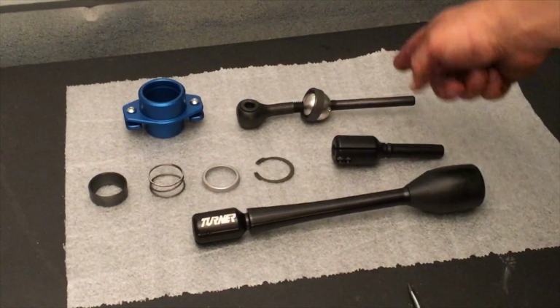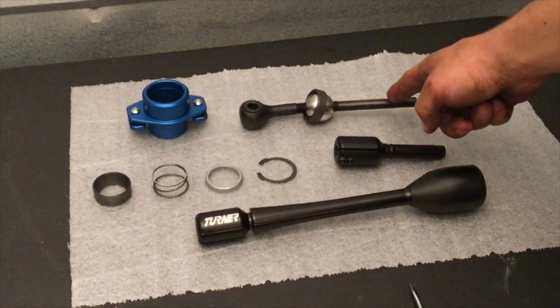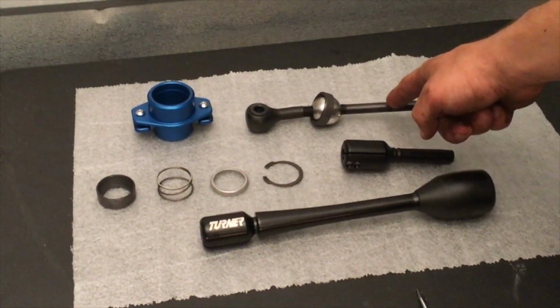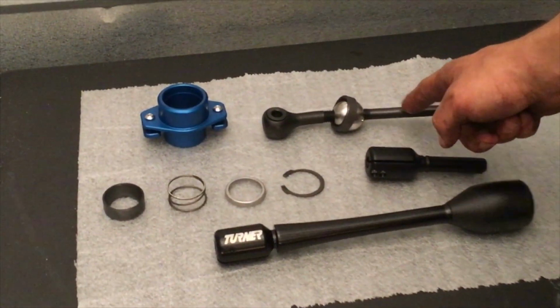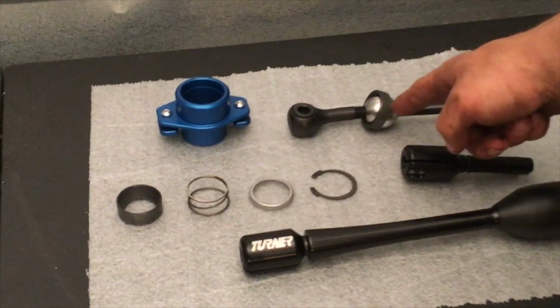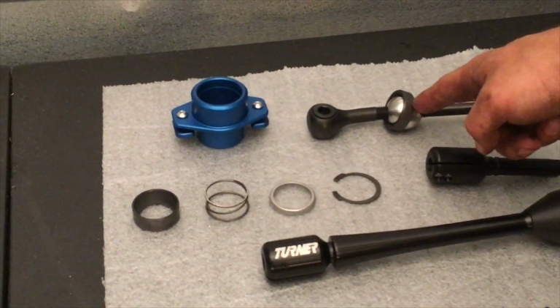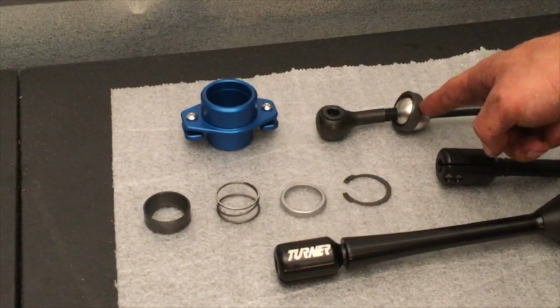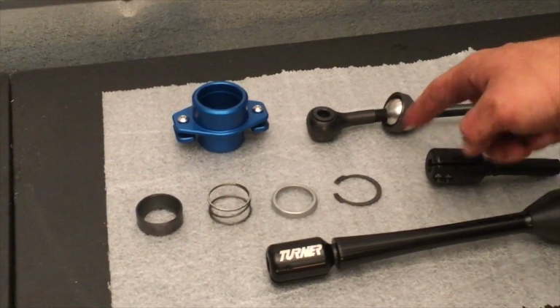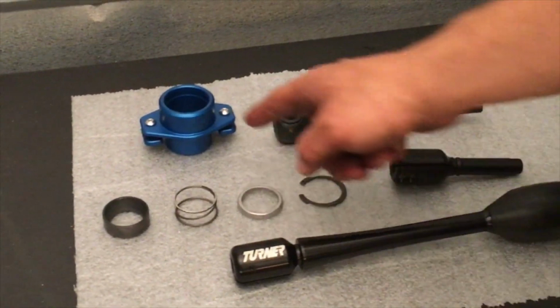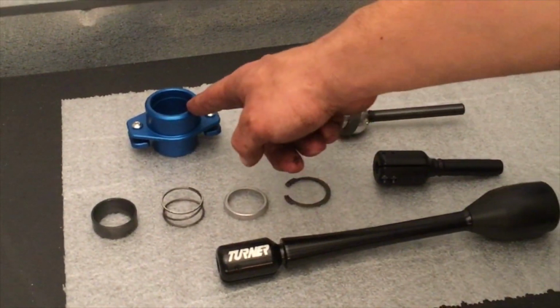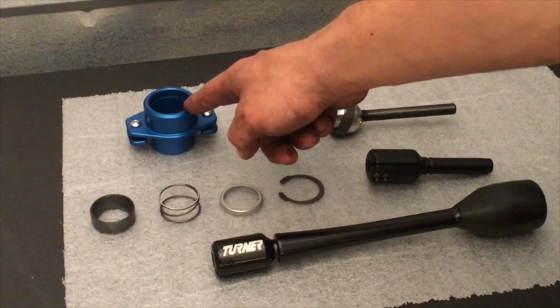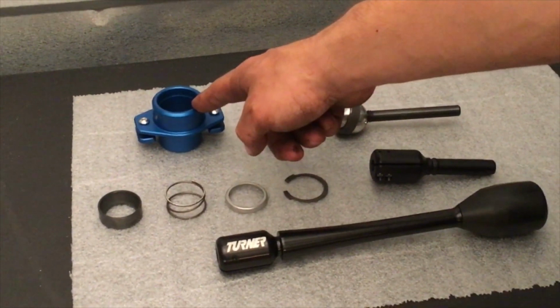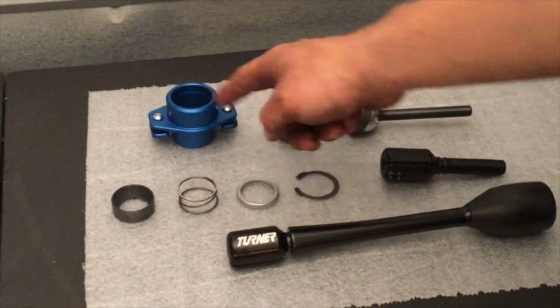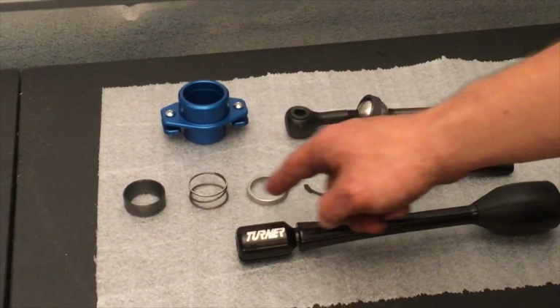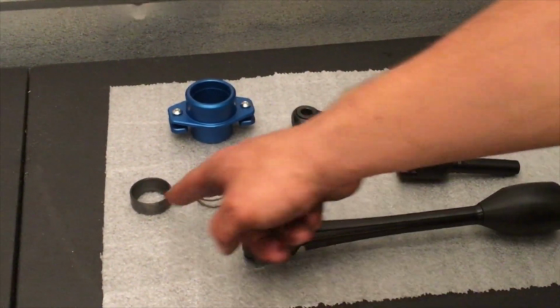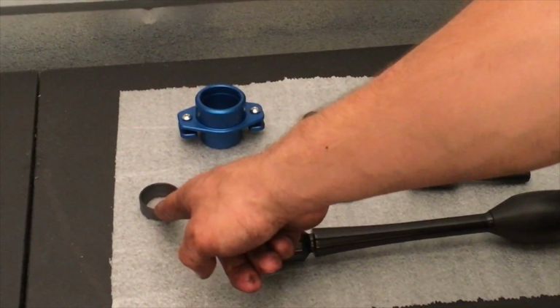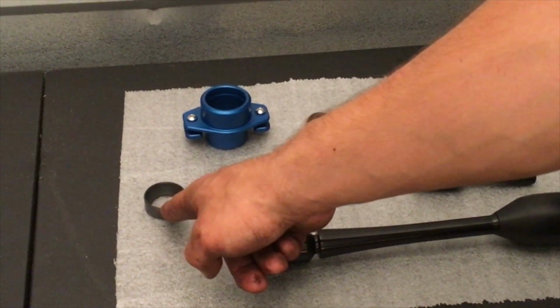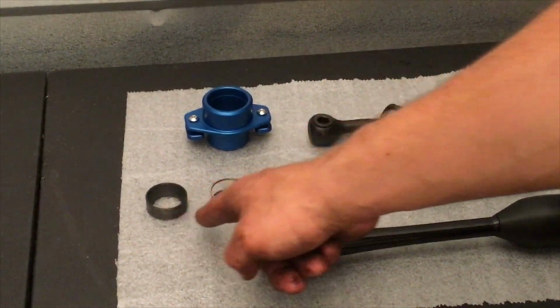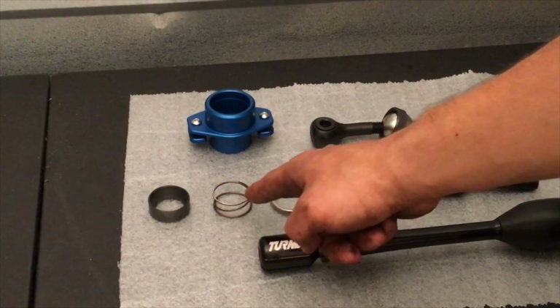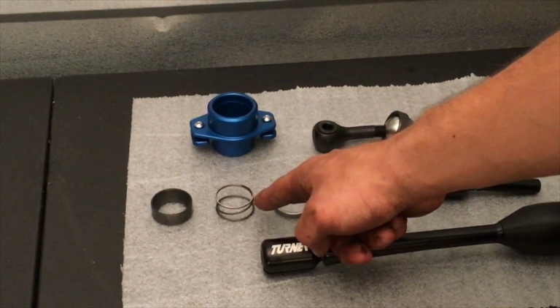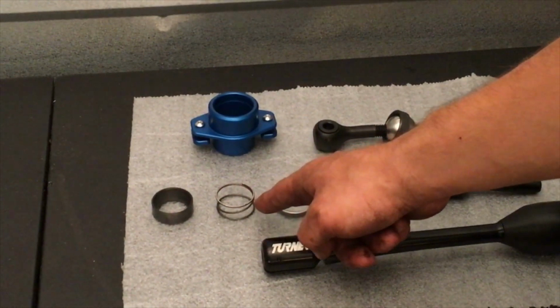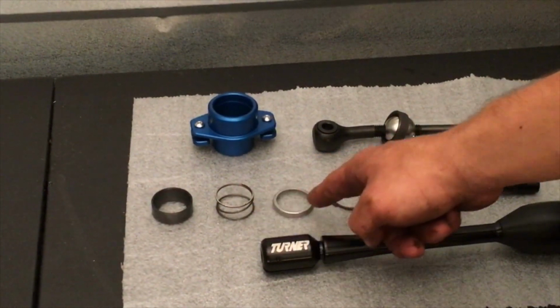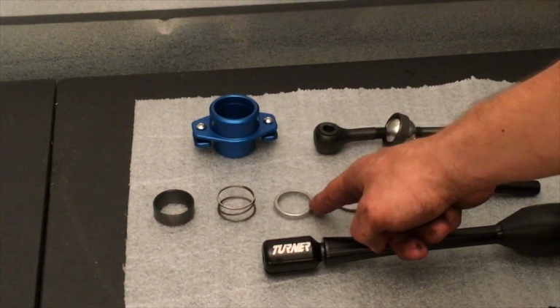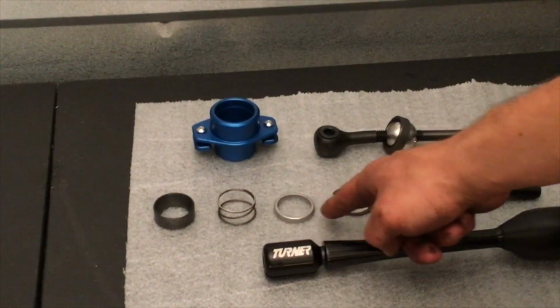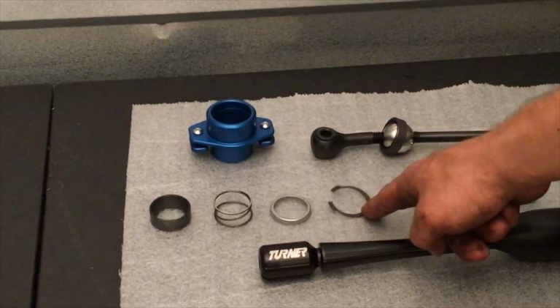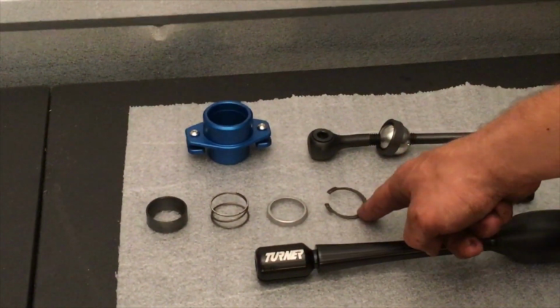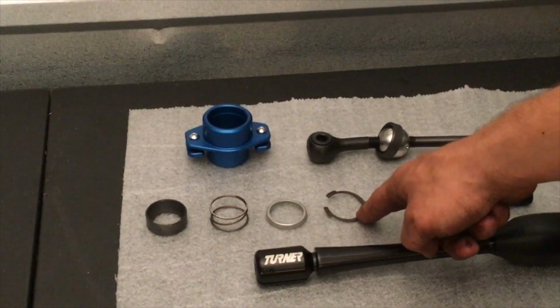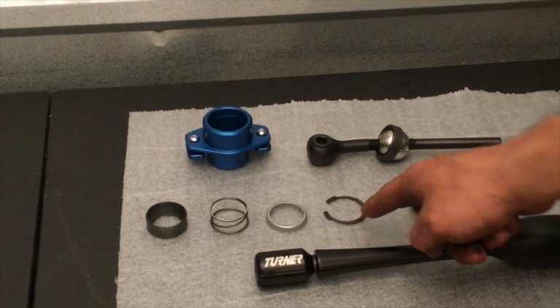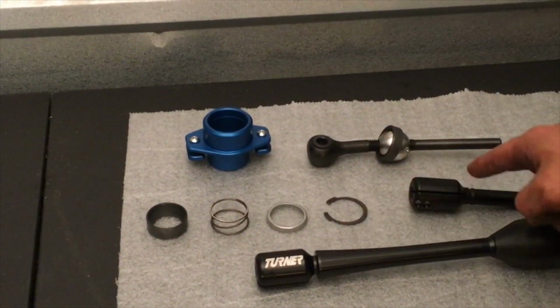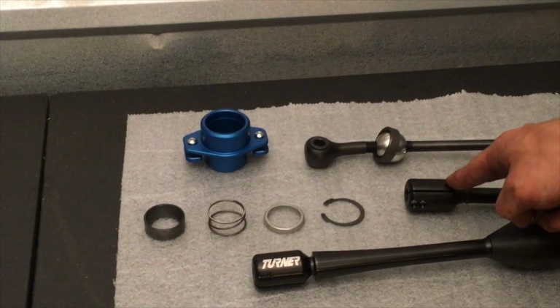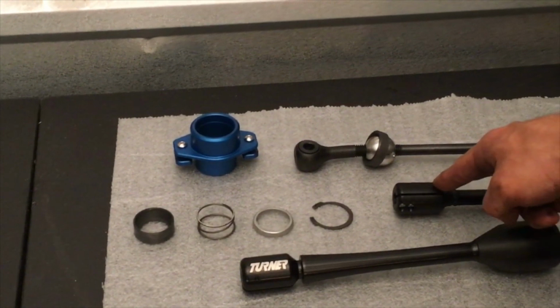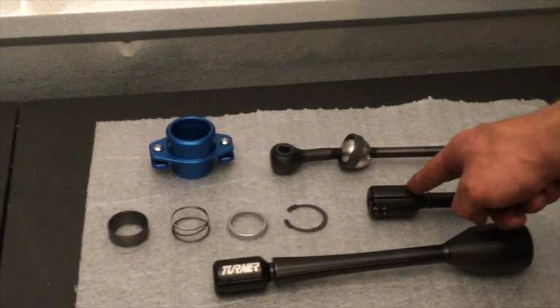The kit contains the lower shifter arm with bushing, the shifter cup, the upper shifter bushing, the spring, the spring retainer, the snap ring, and the upper shifter arm.